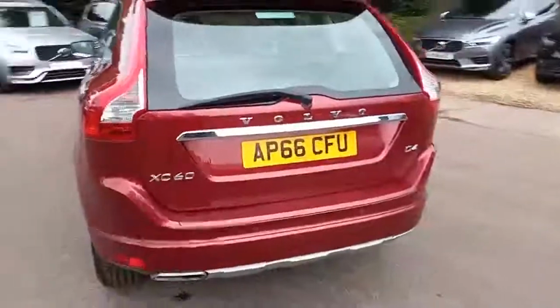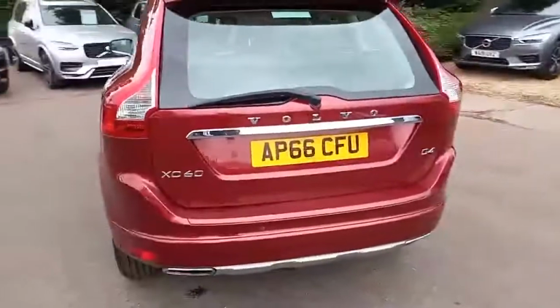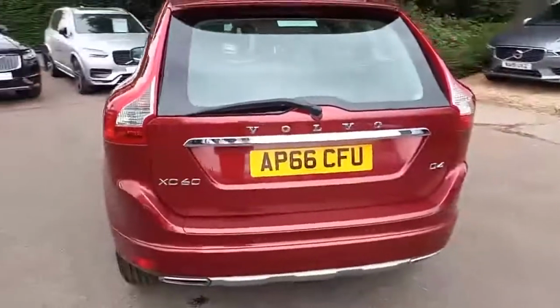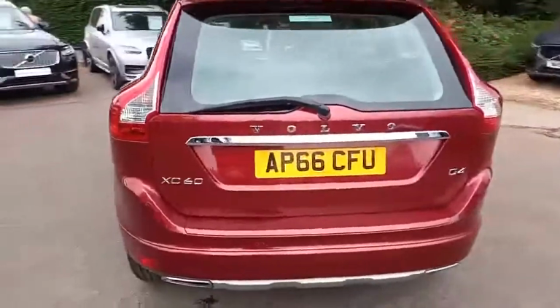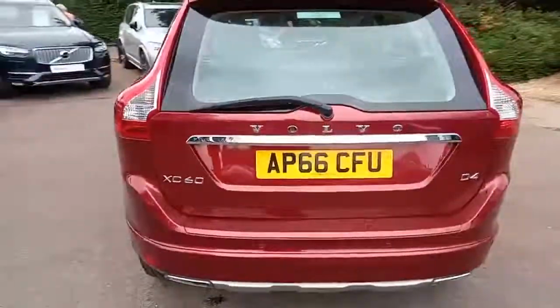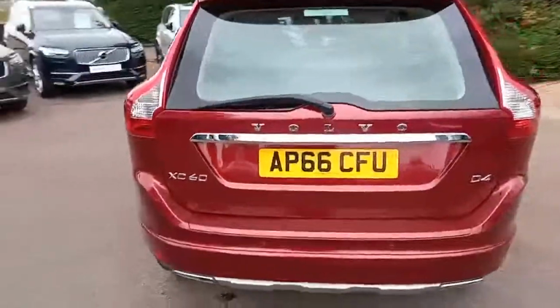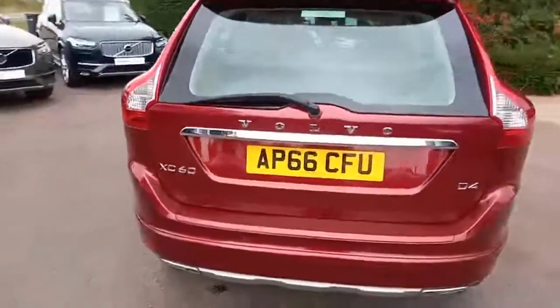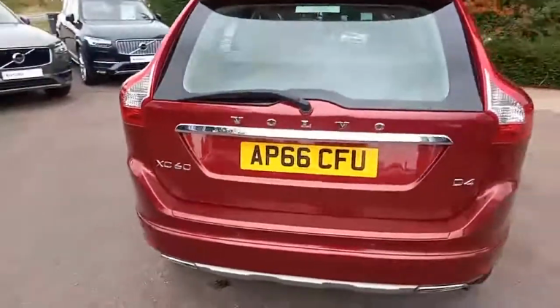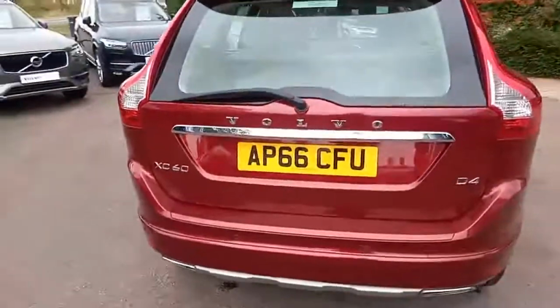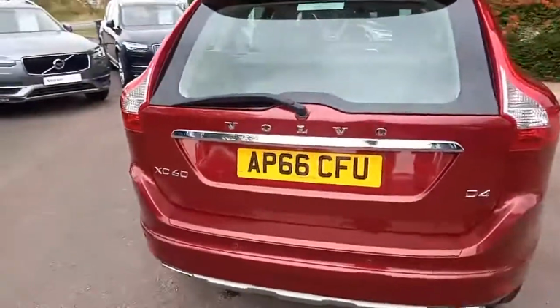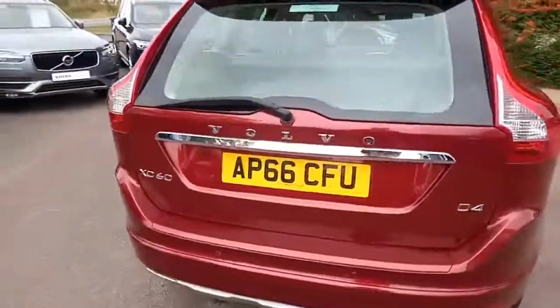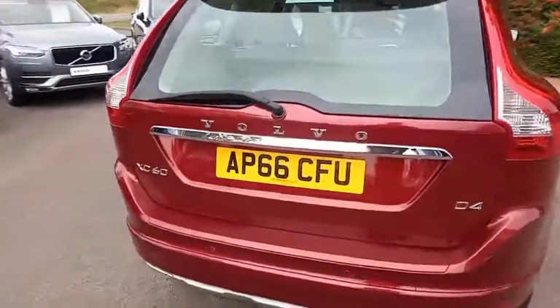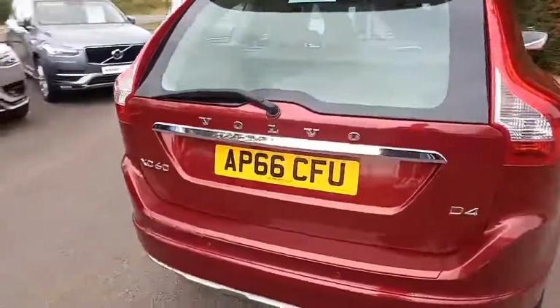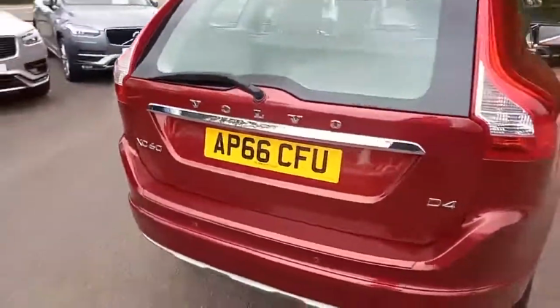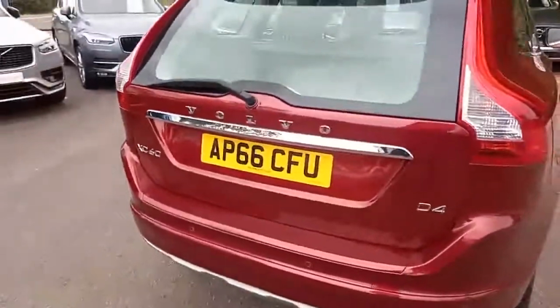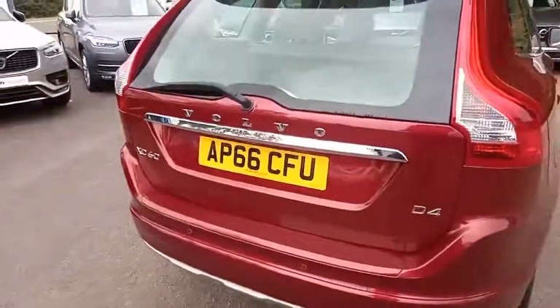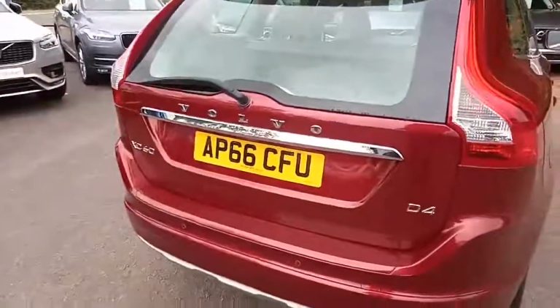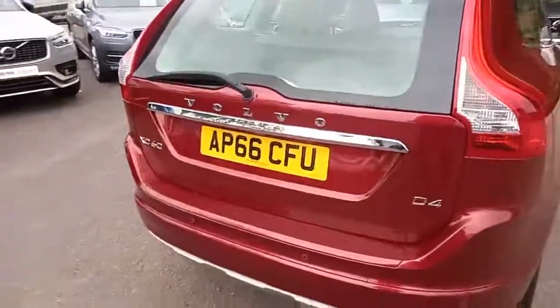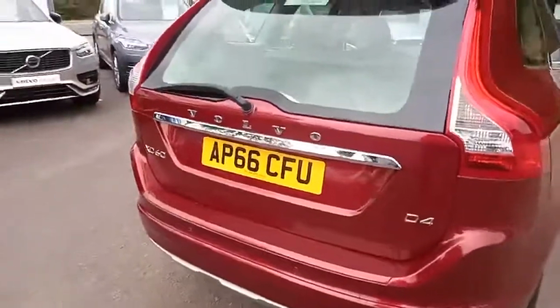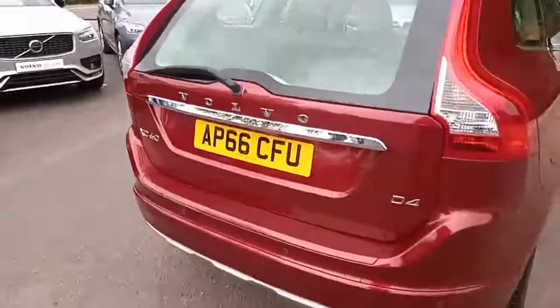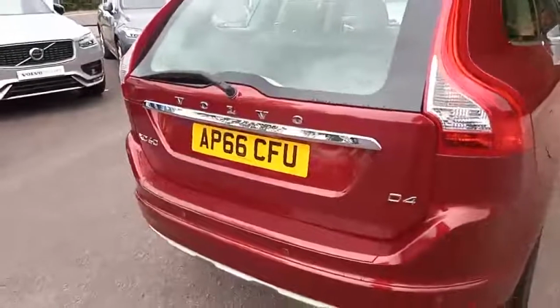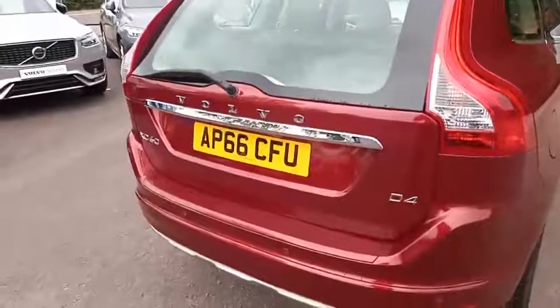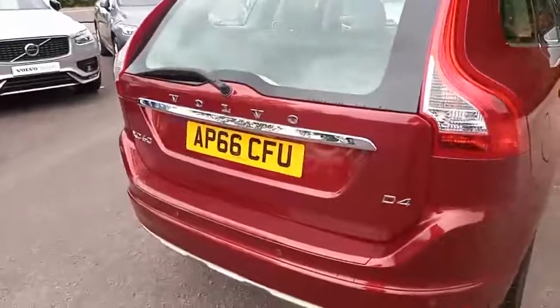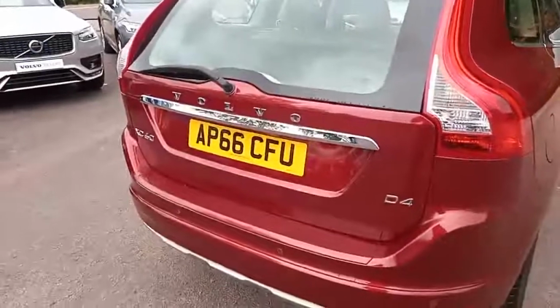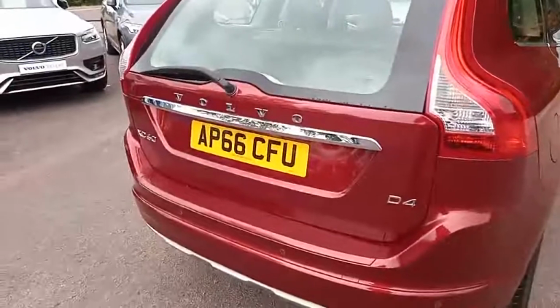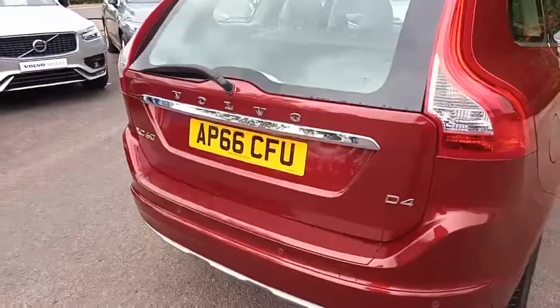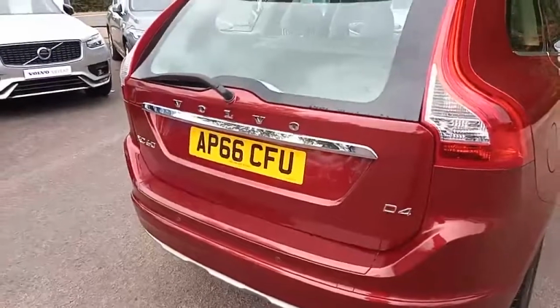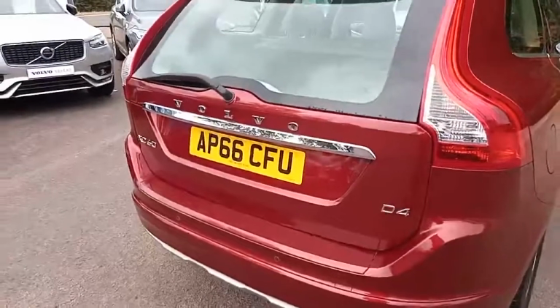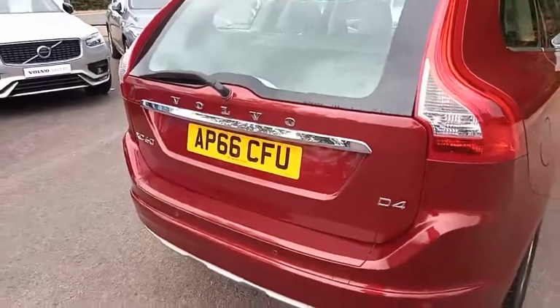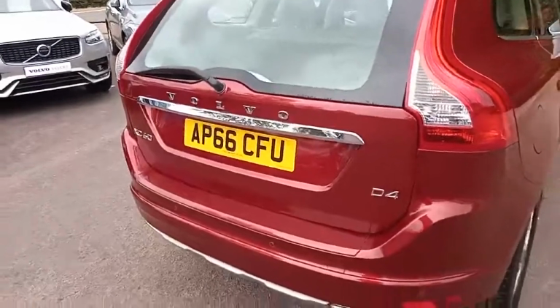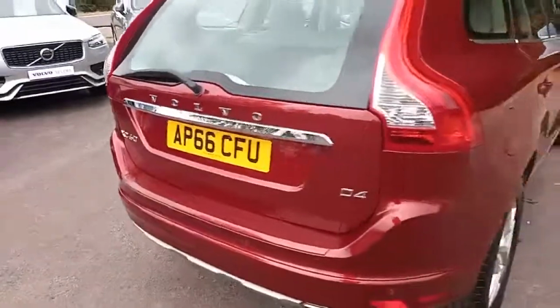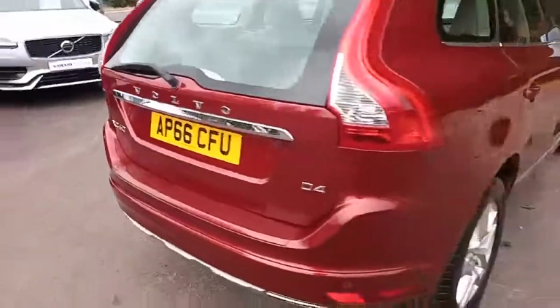It's a D4 engine — what I mean by that is a two-litre four-cylinder diesel engine pushing at about 190 brake horsepower.